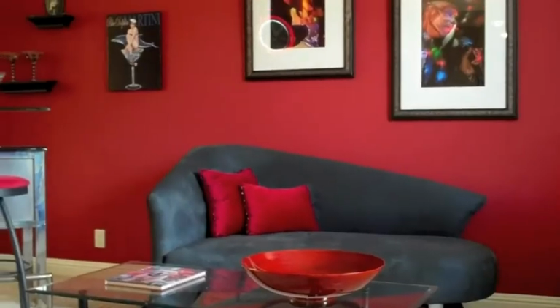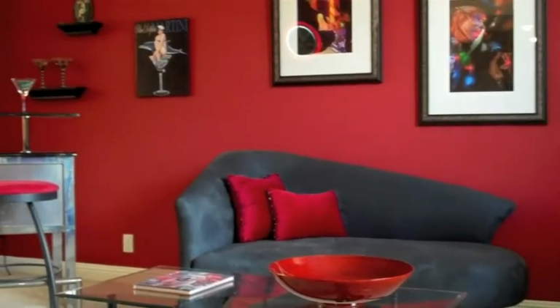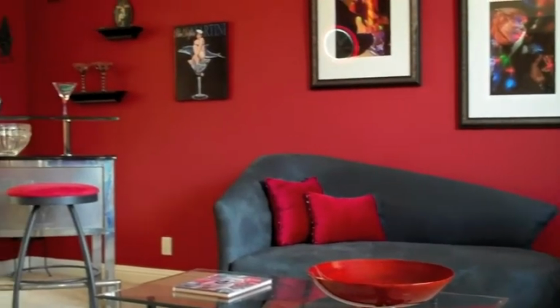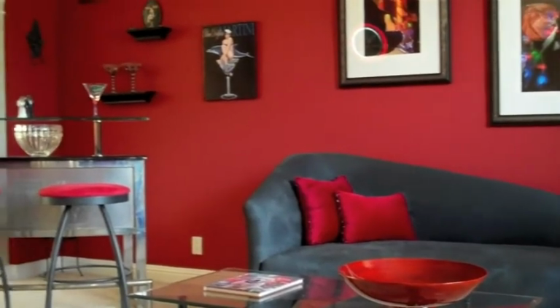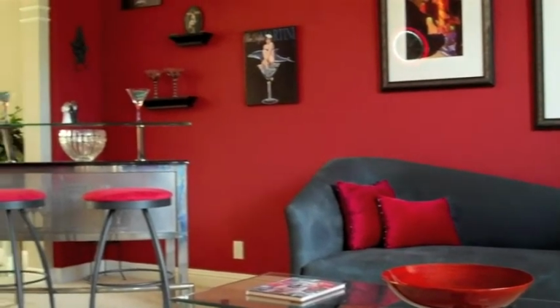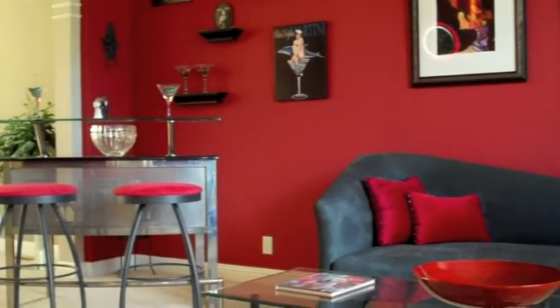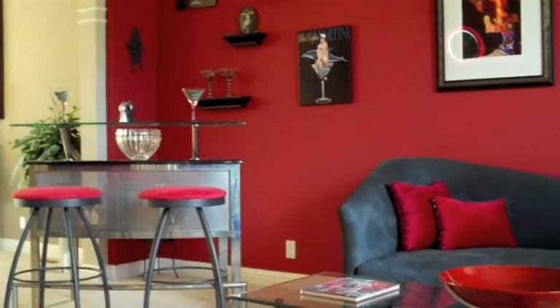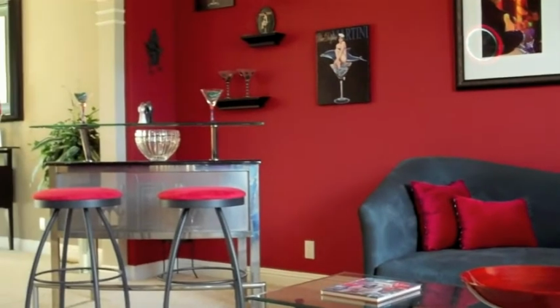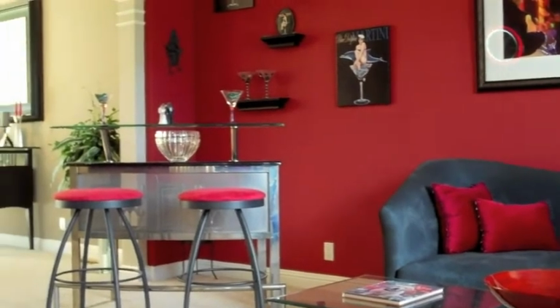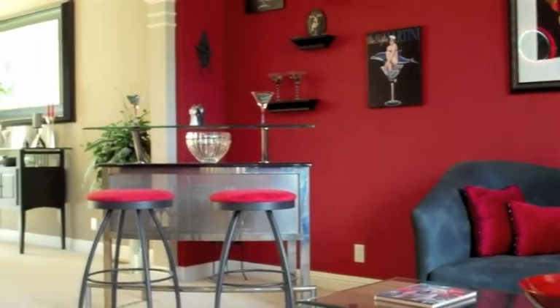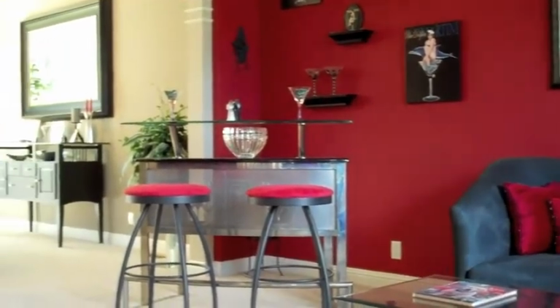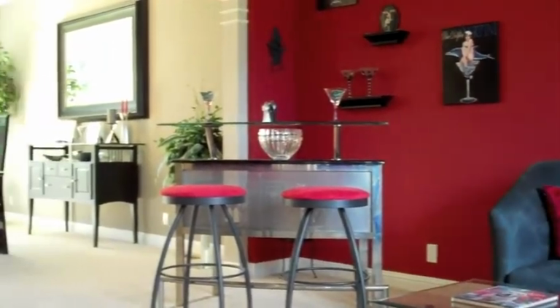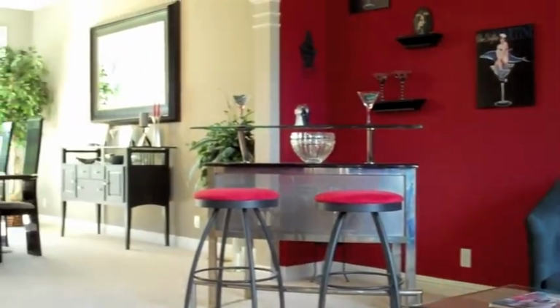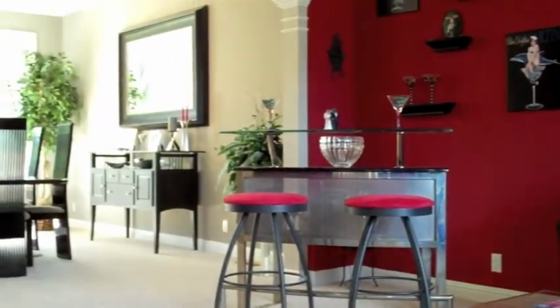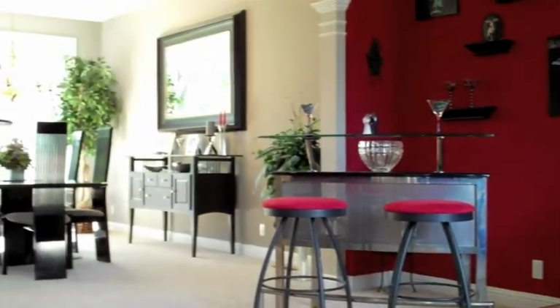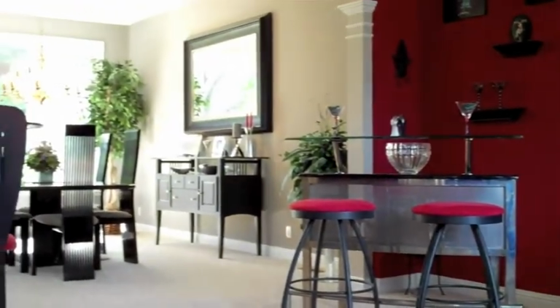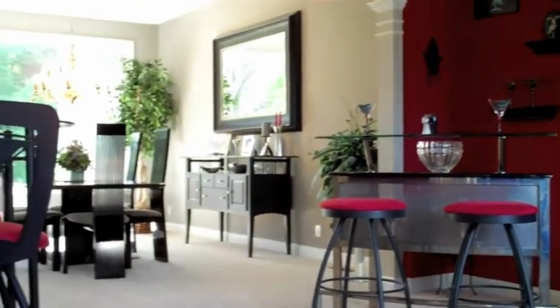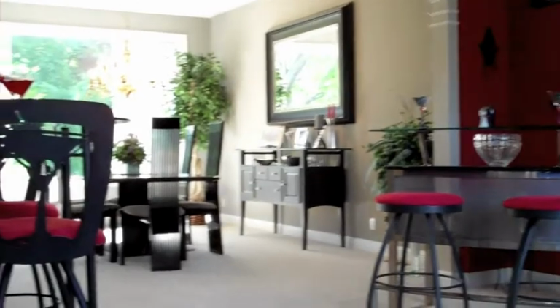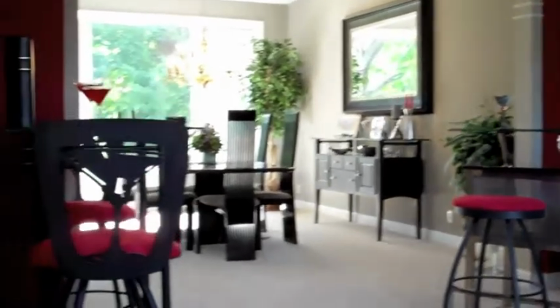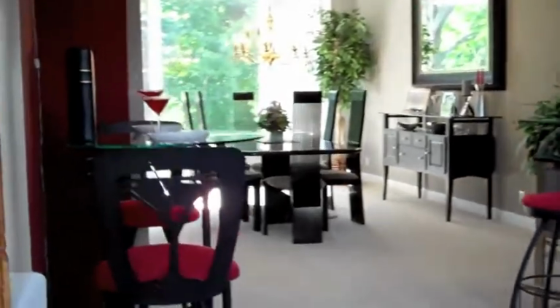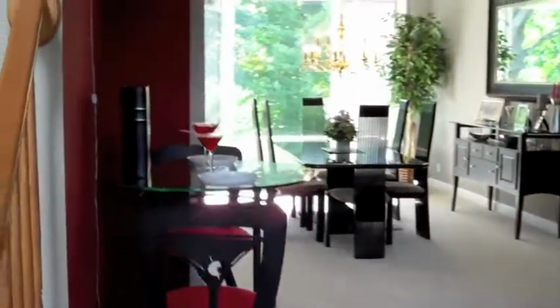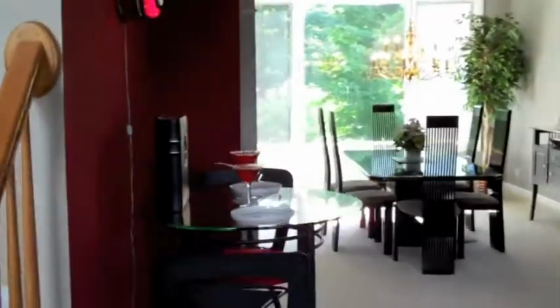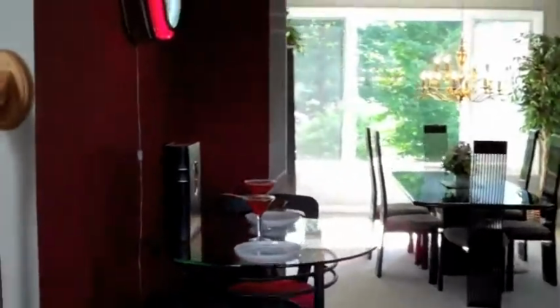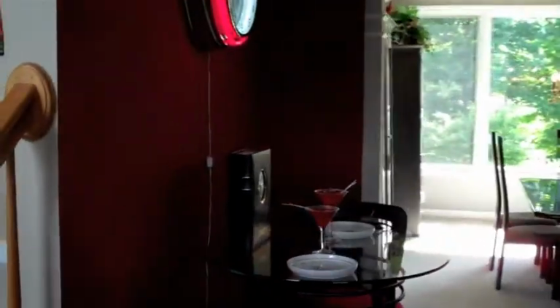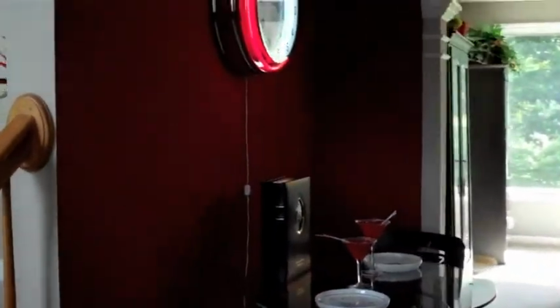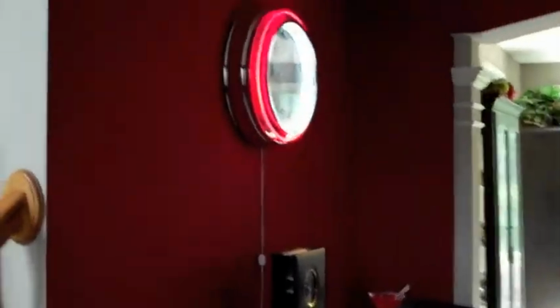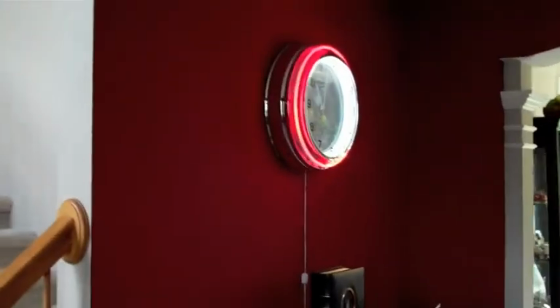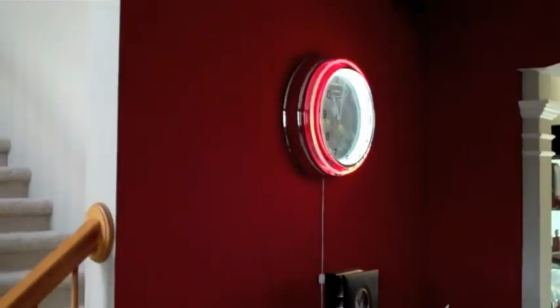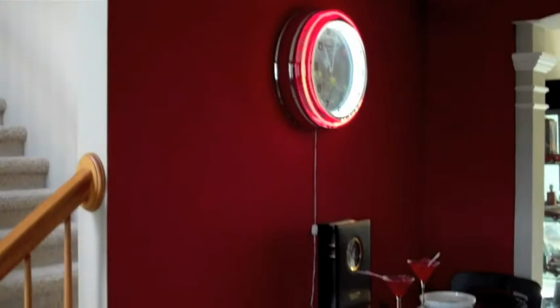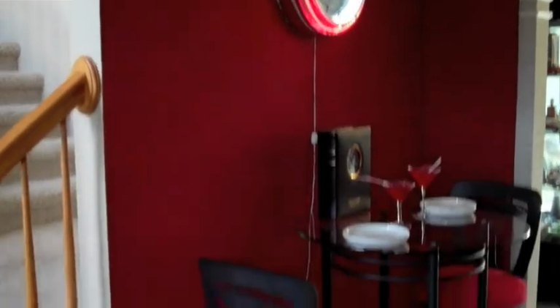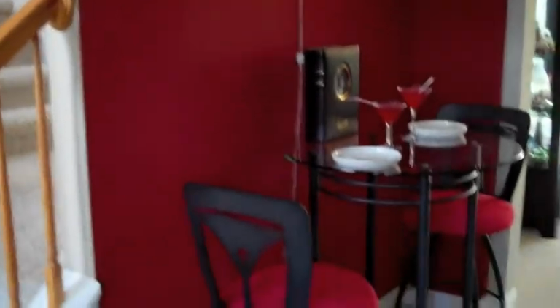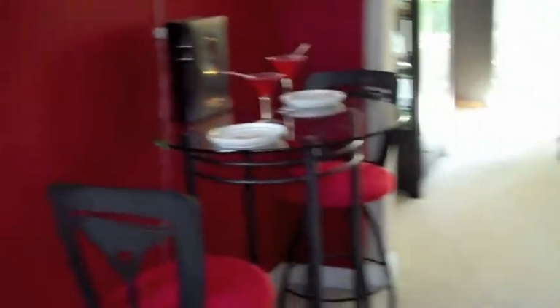Immediately on the right-hand side upon entering, you'll notice it's a martini room. It's been turned into an entertaining space that flows right into the dining room. The dining room is also attached to the kitchen here at 2872 Duffers Lane.